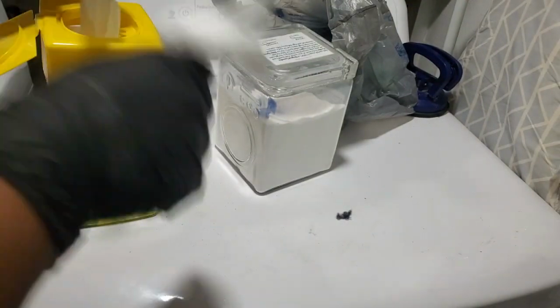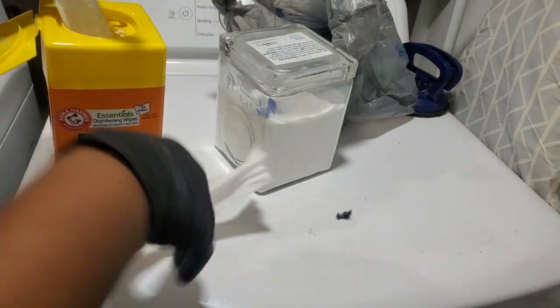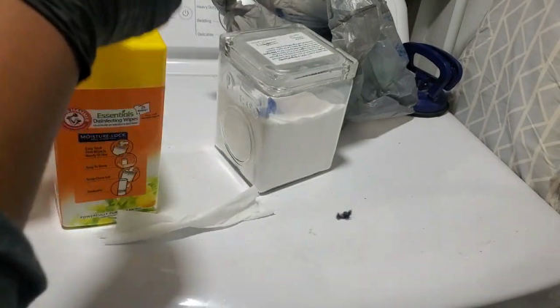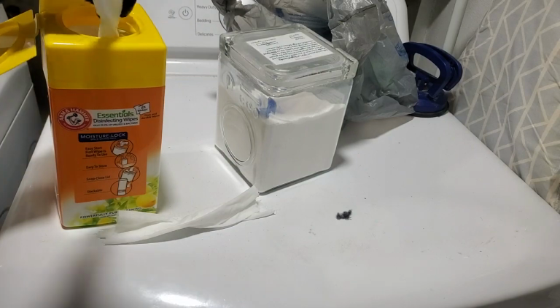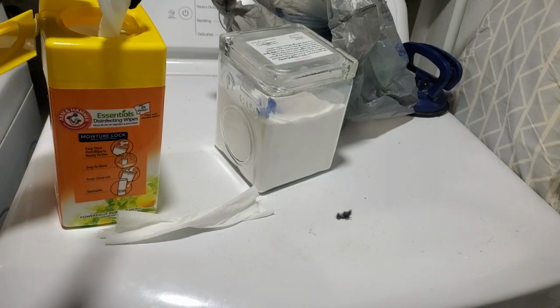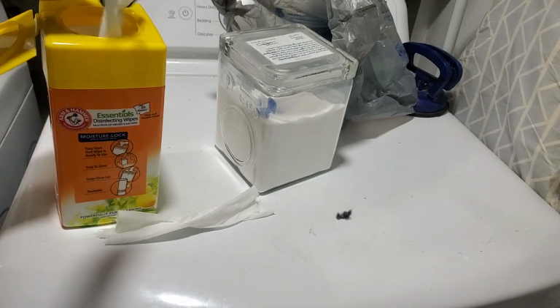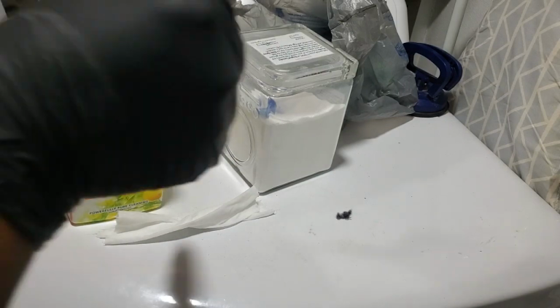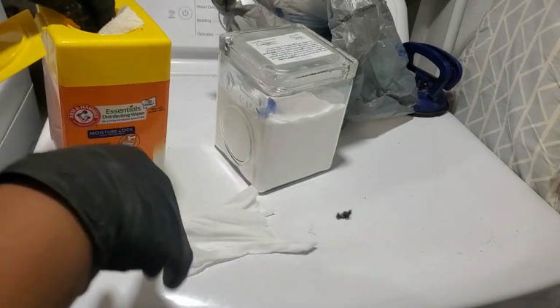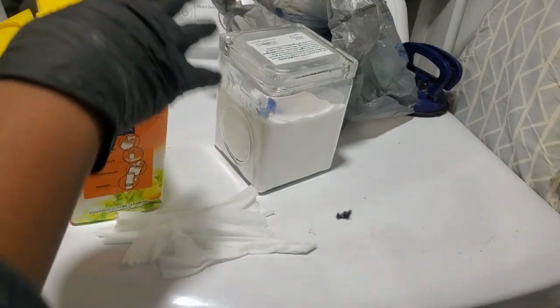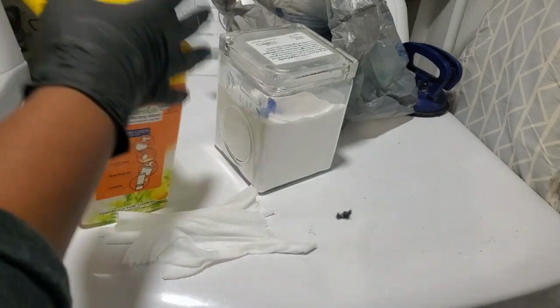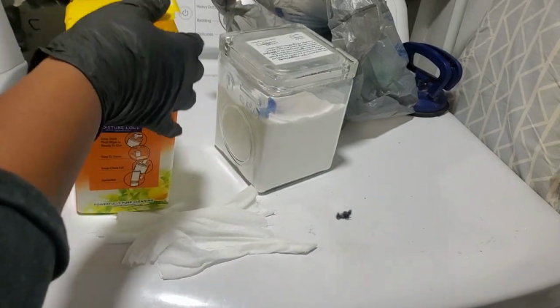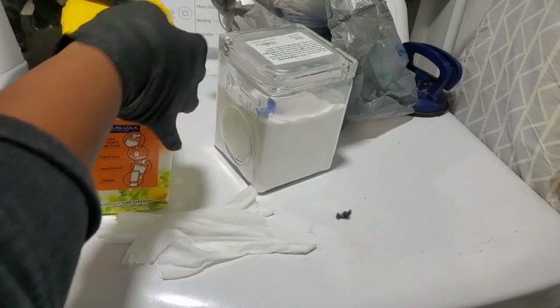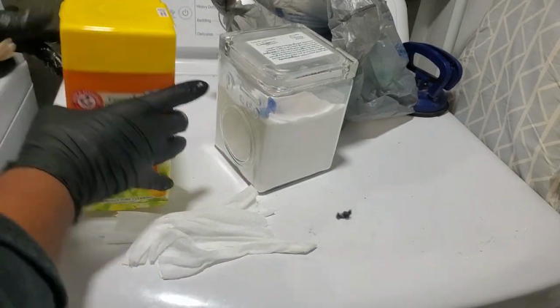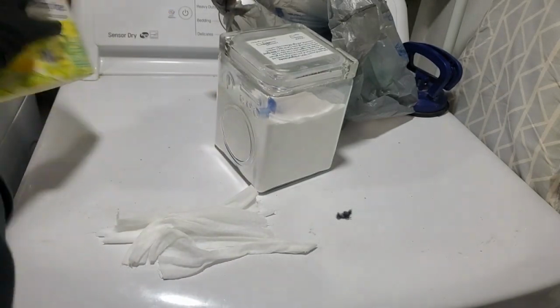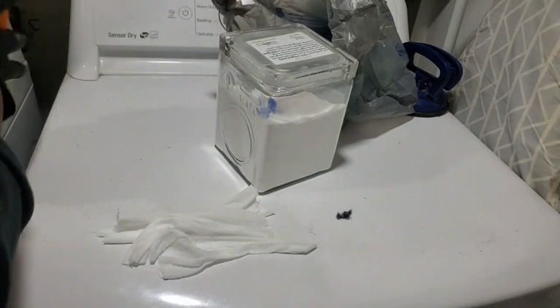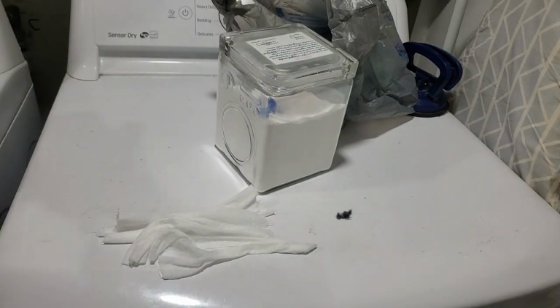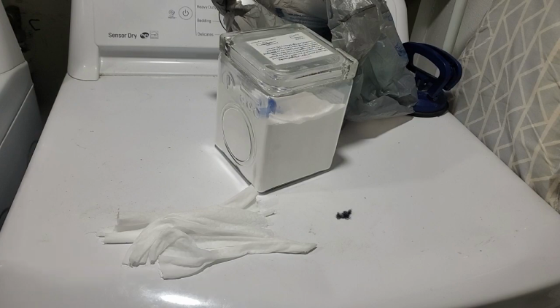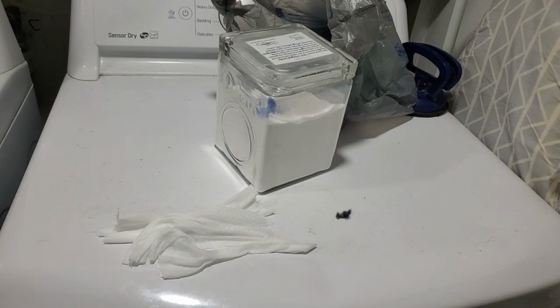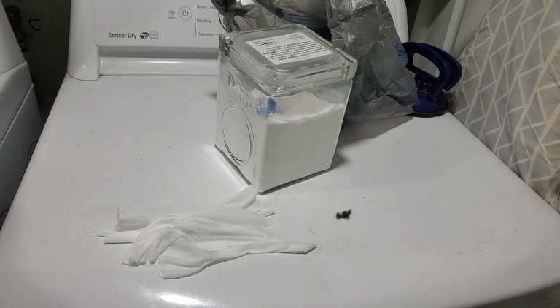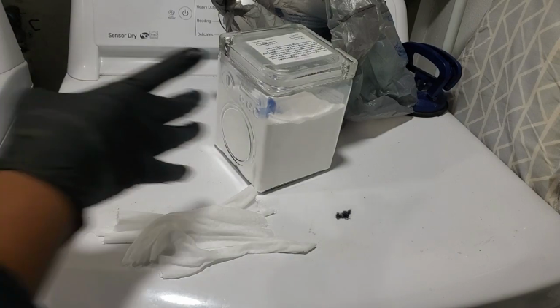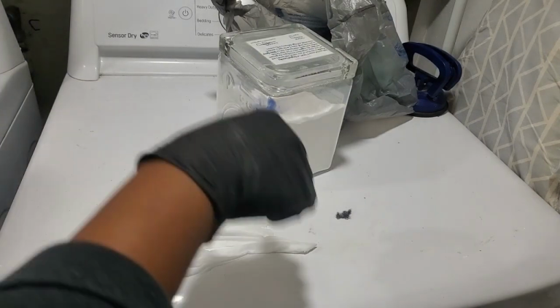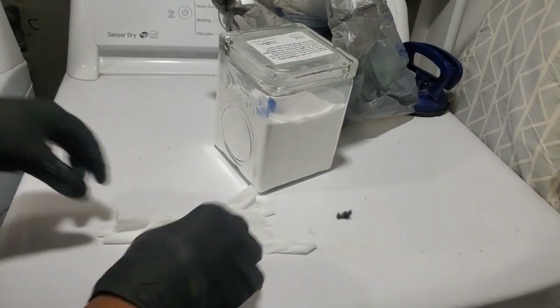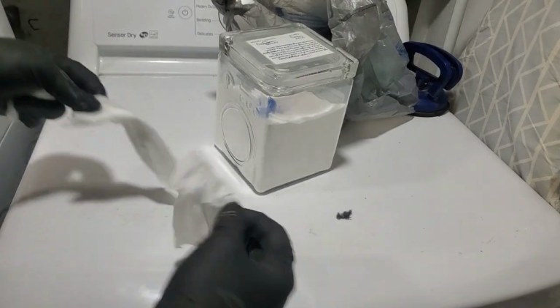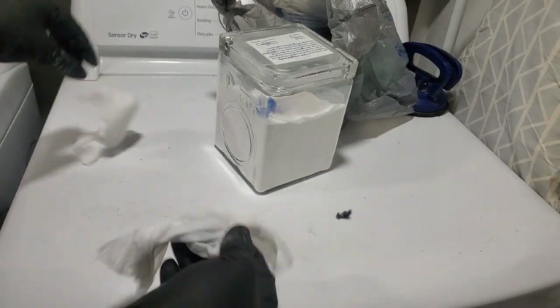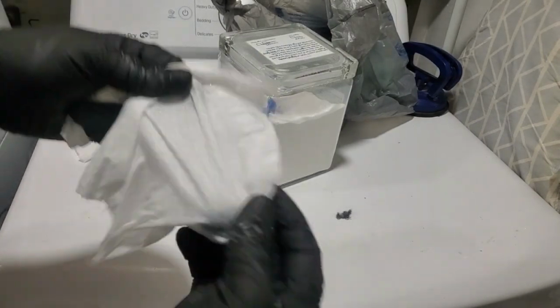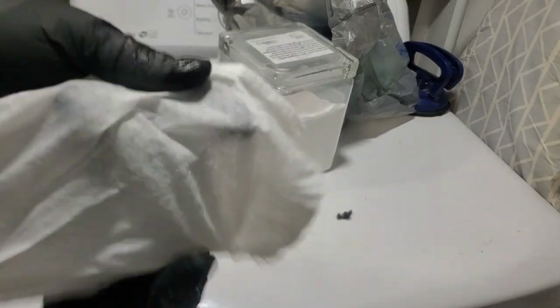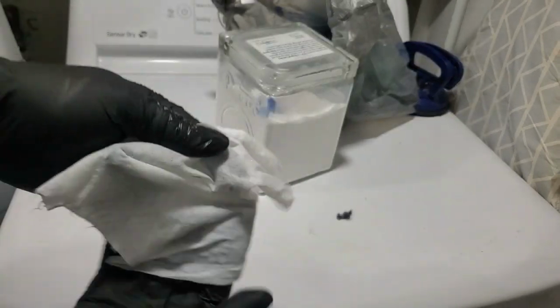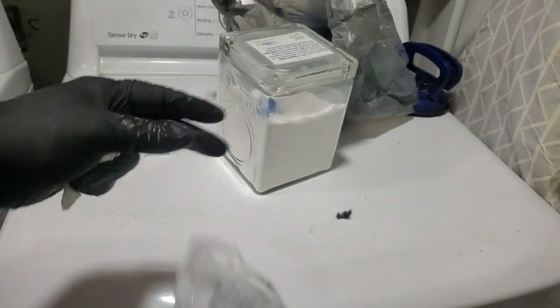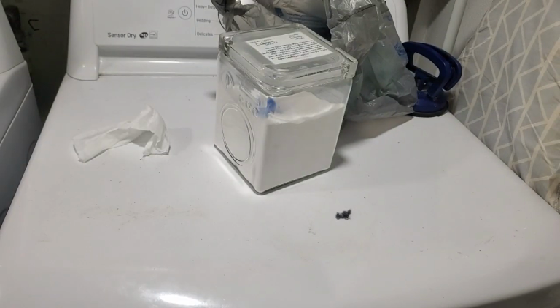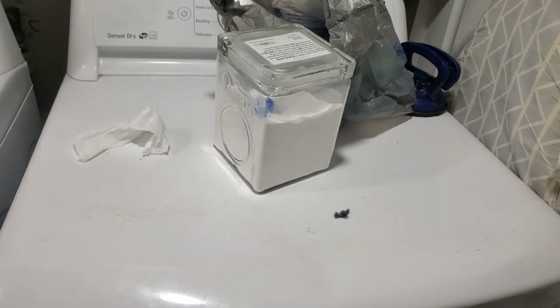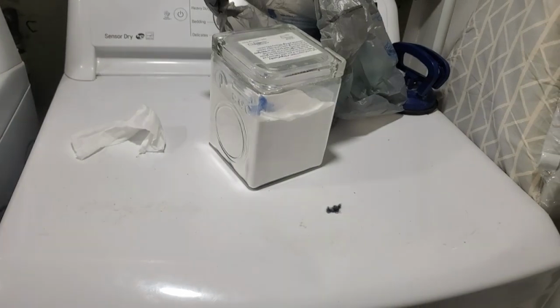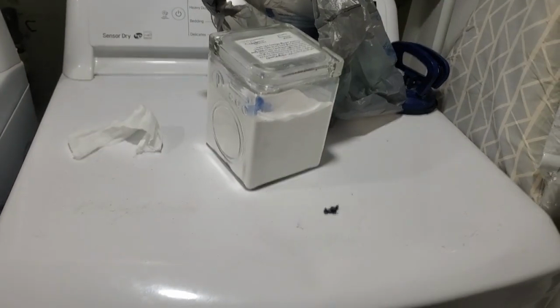The powder I use says to put it in the washing machine first, so I usually just keep it out. Let's get the top of this cleaned off — I see how dirty this thing is.